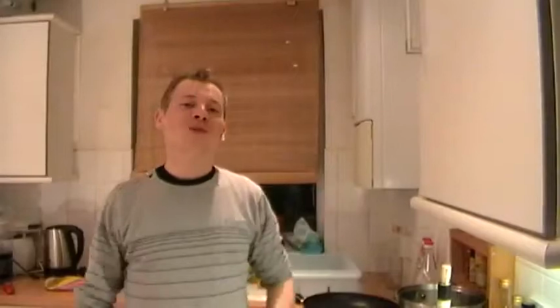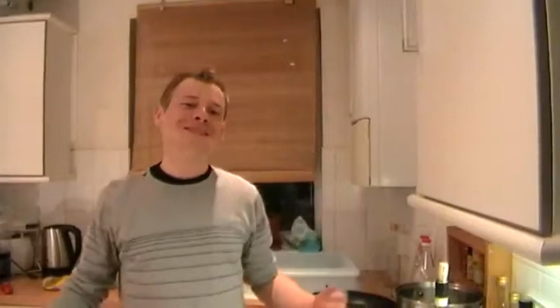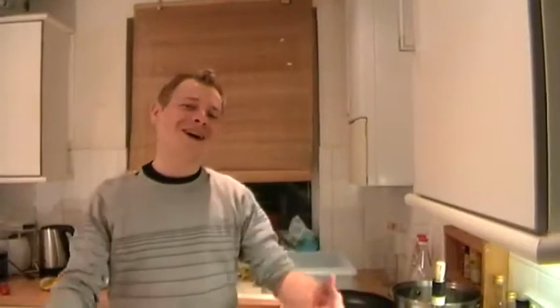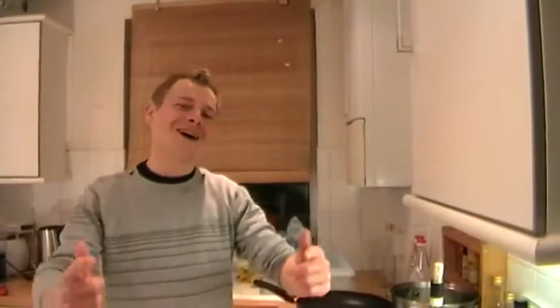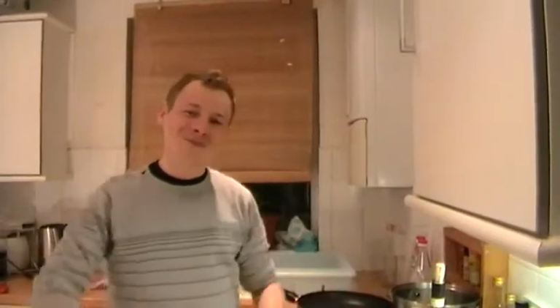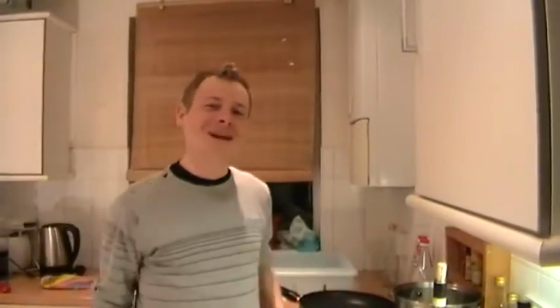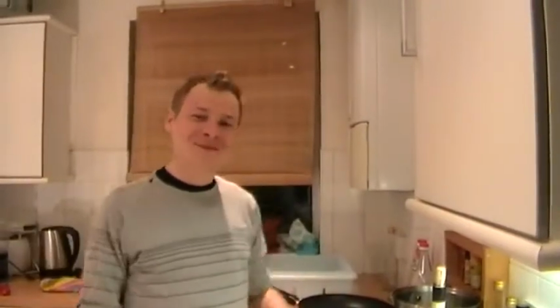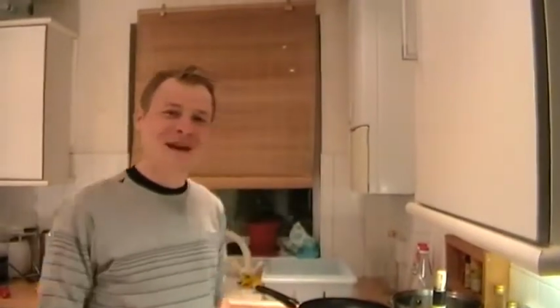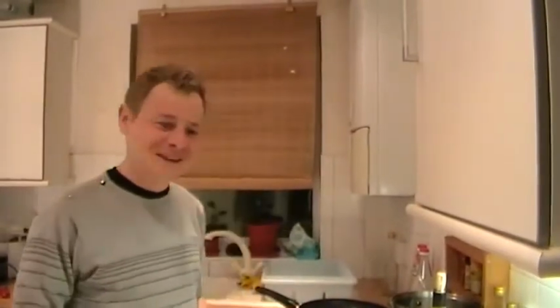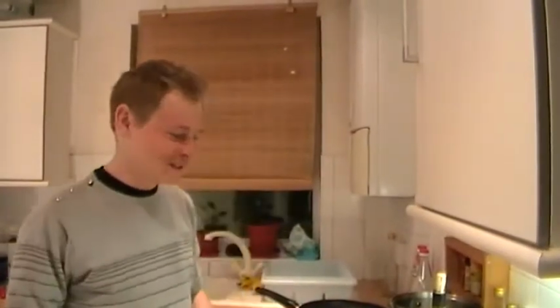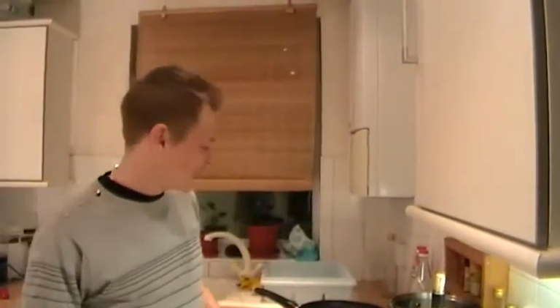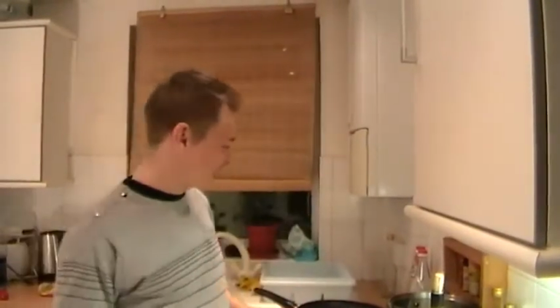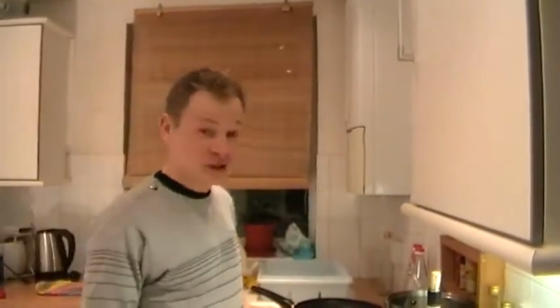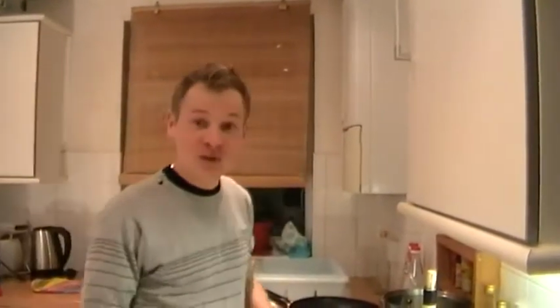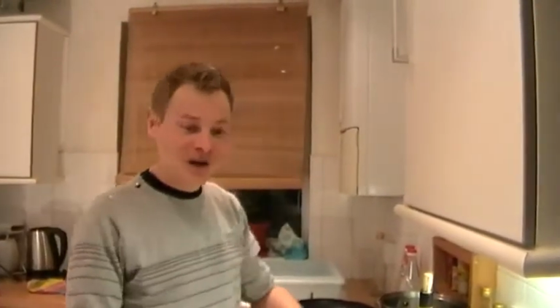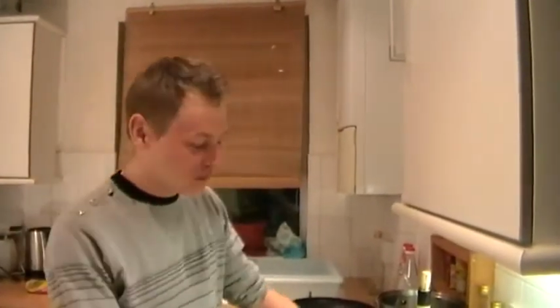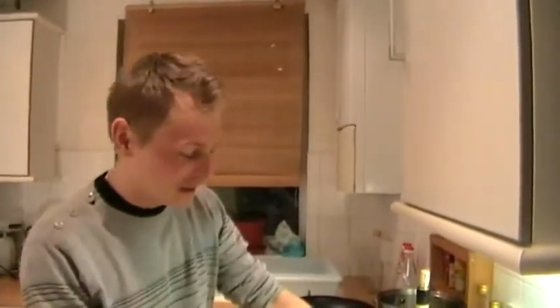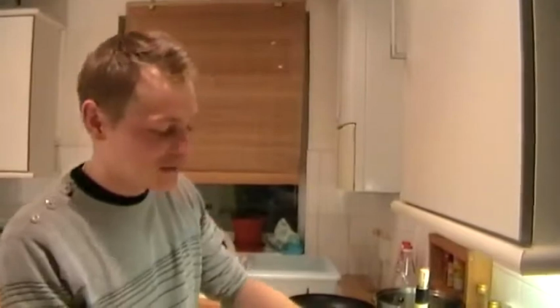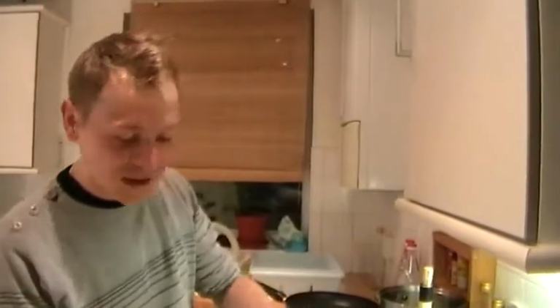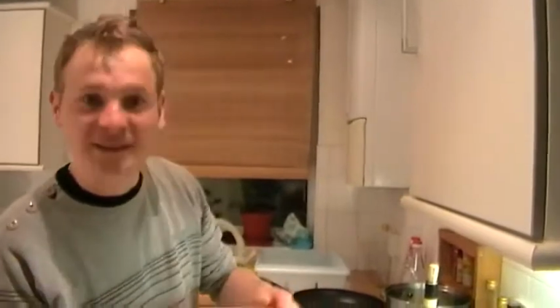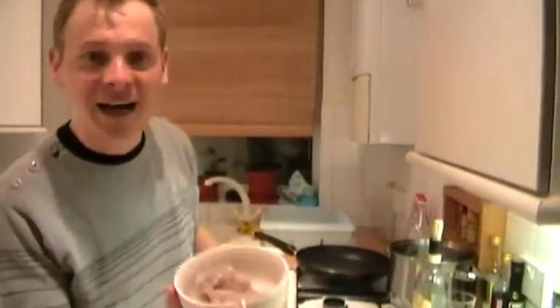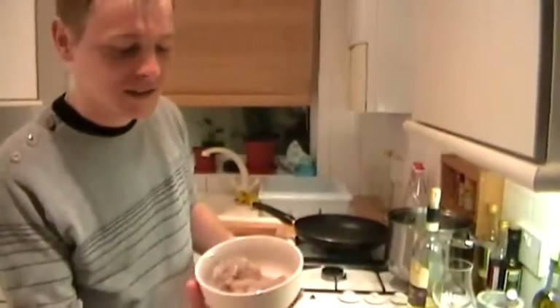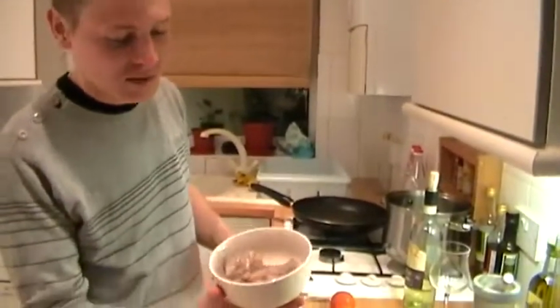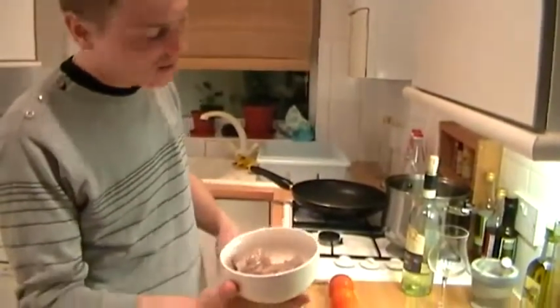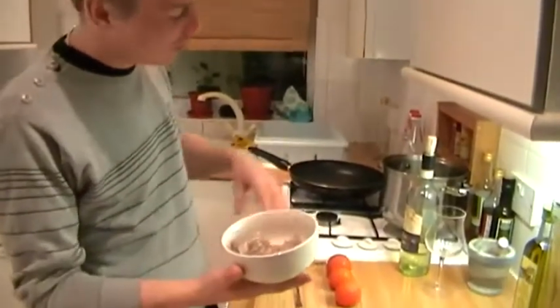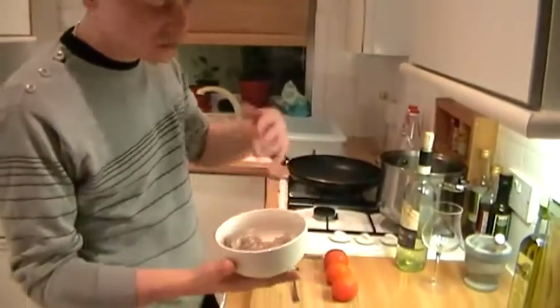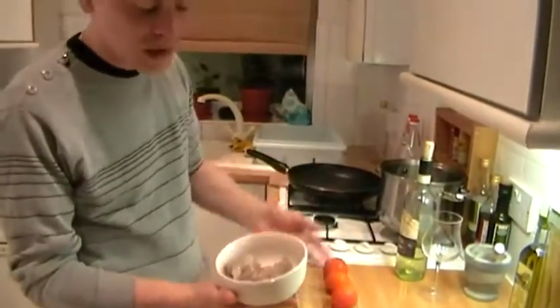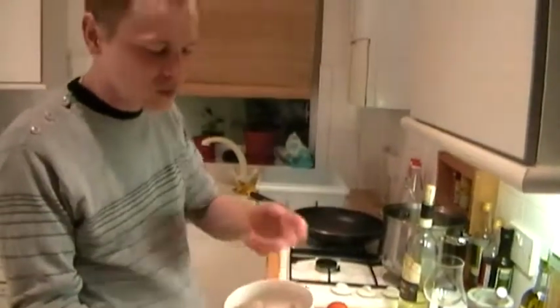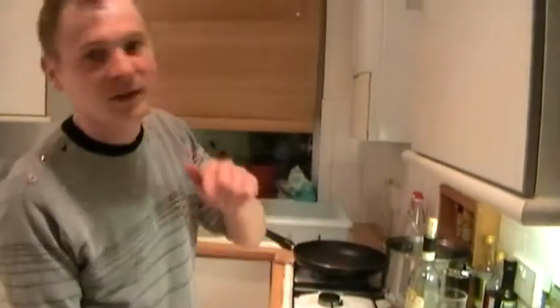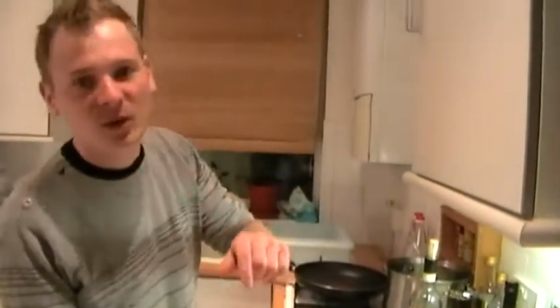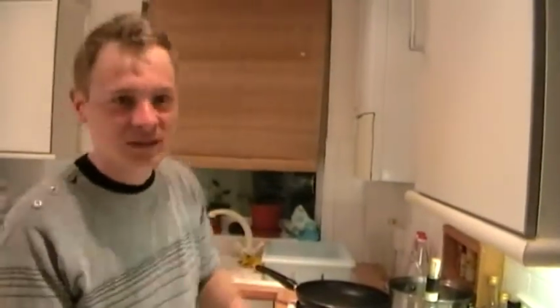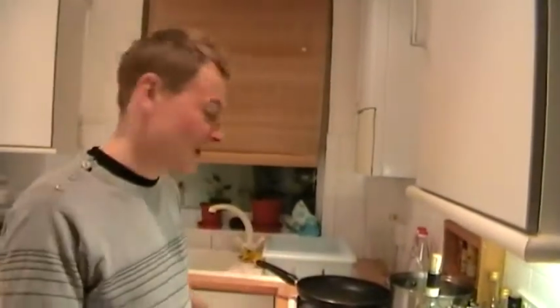What's up? Welcome in my kitchen. Today I'm going to show you how to make nice Italian pasta with some tomatoes and prawns inside.